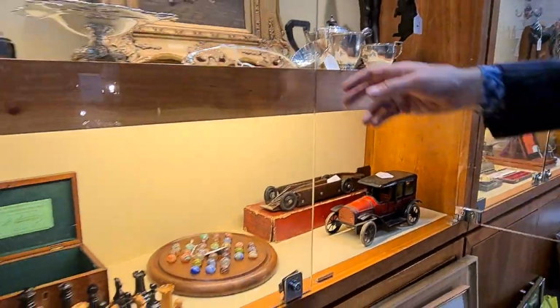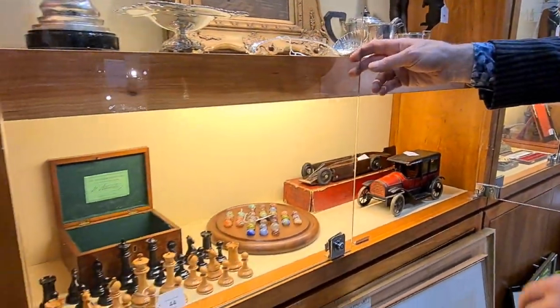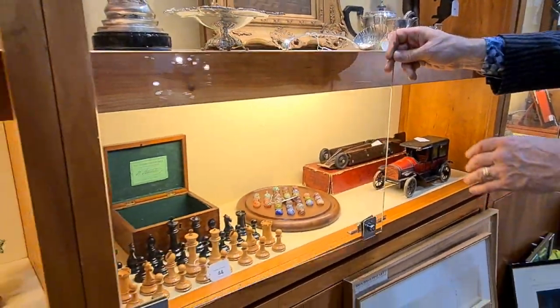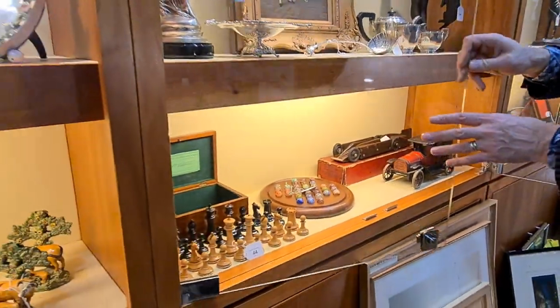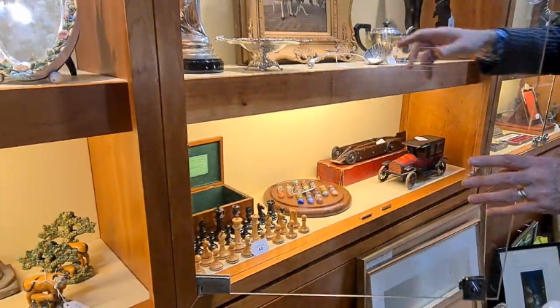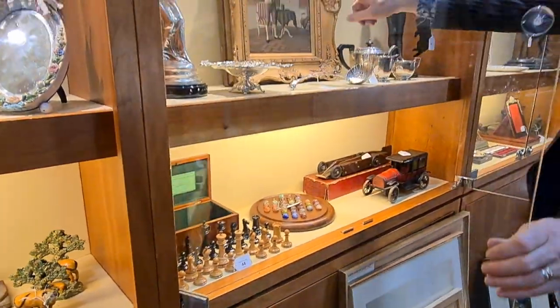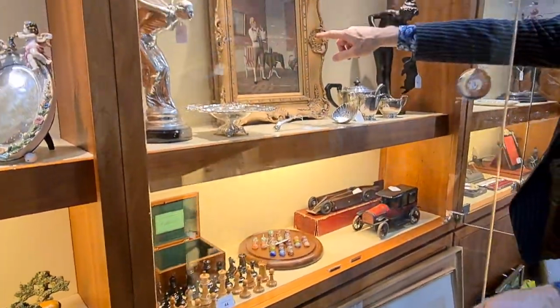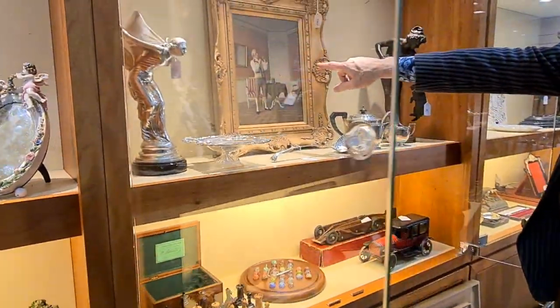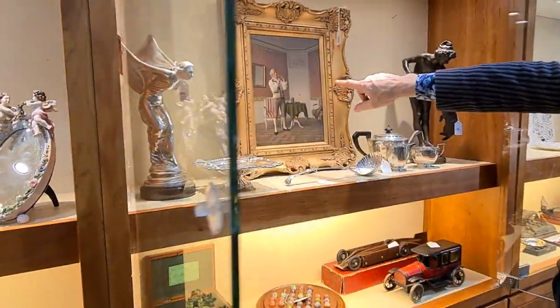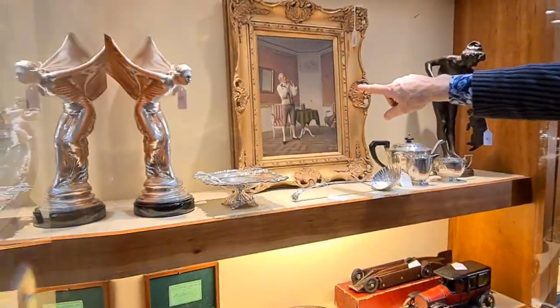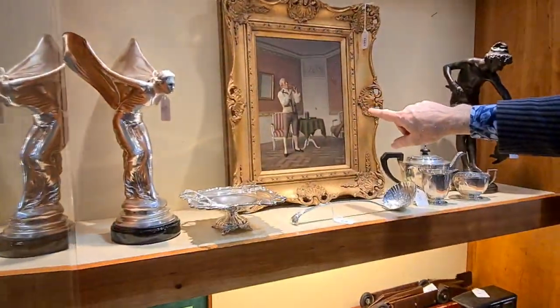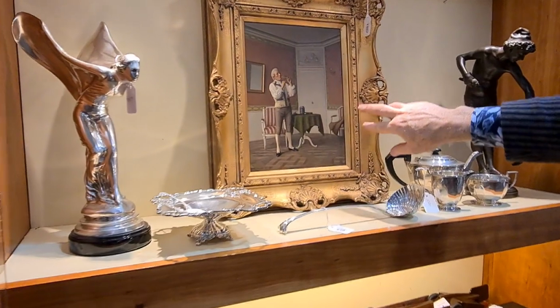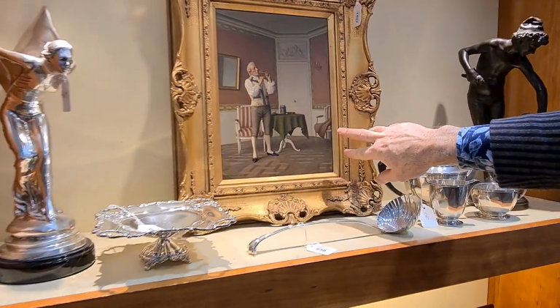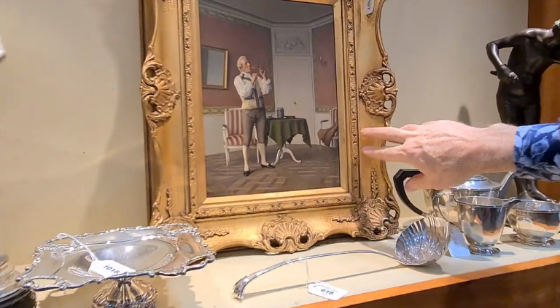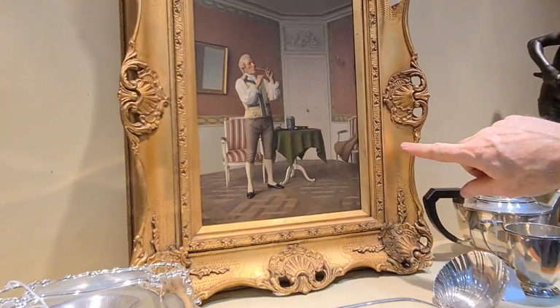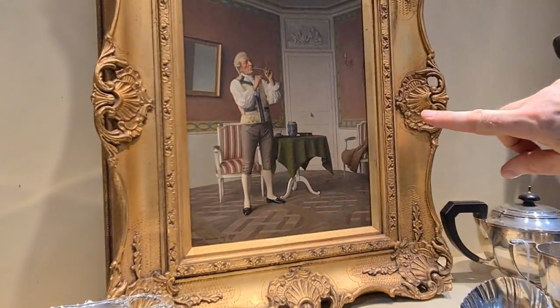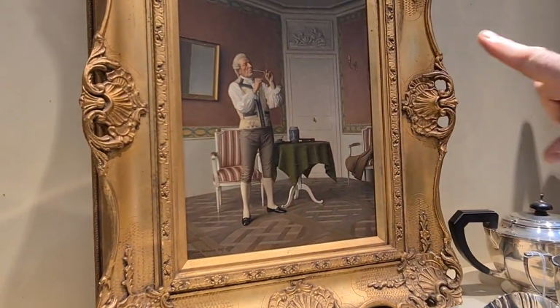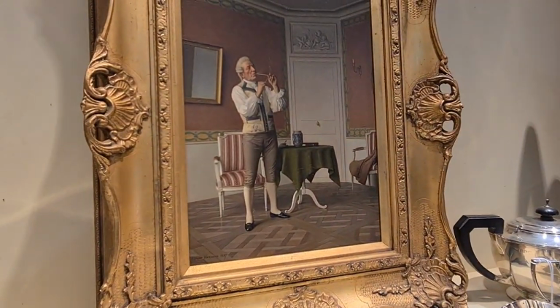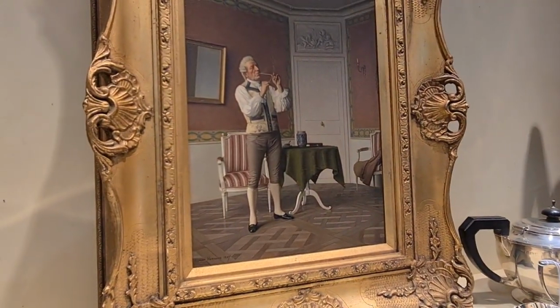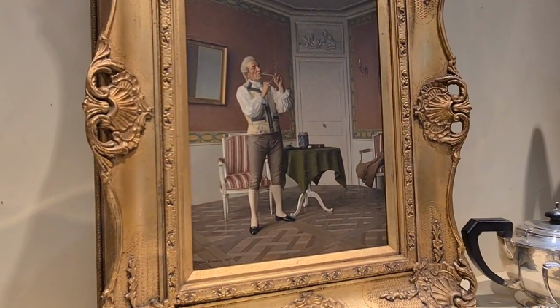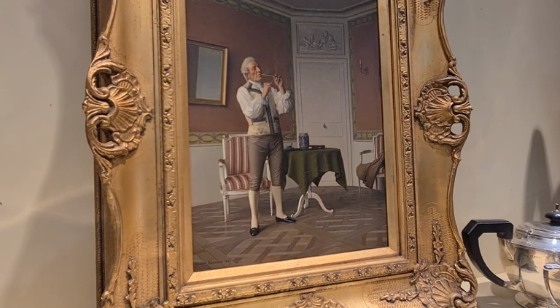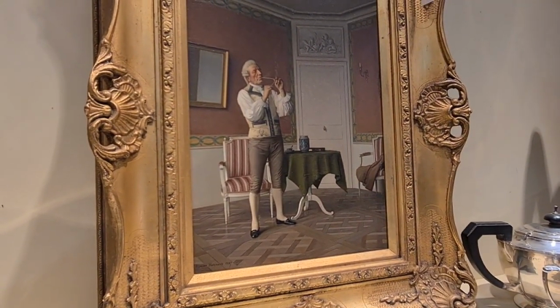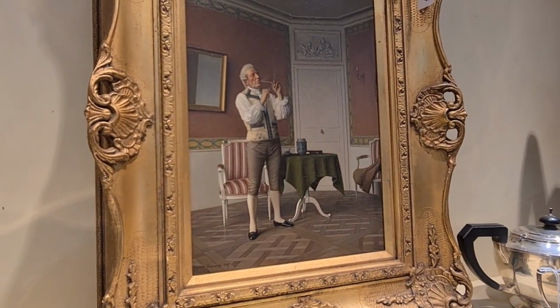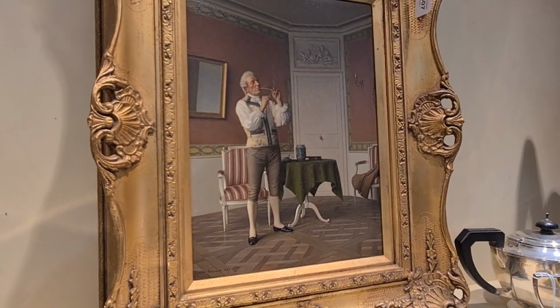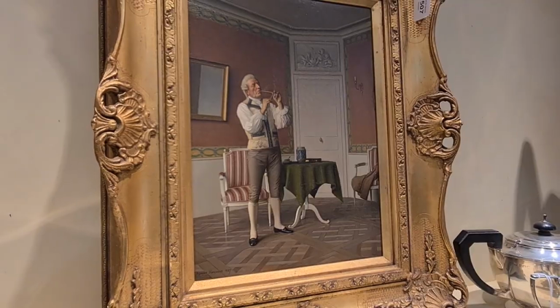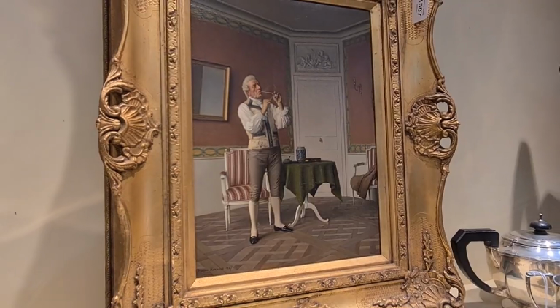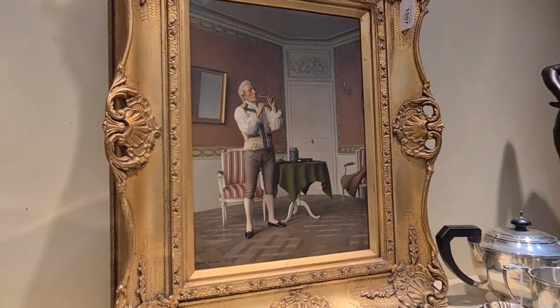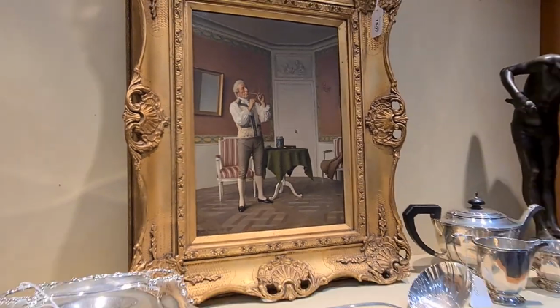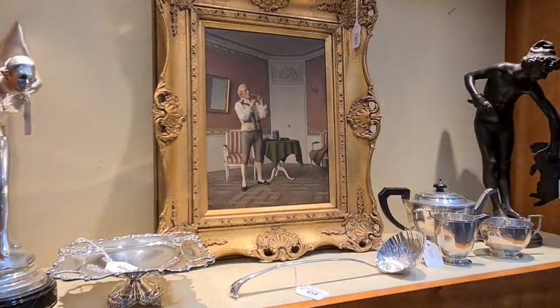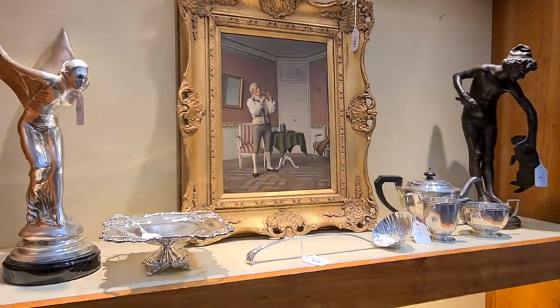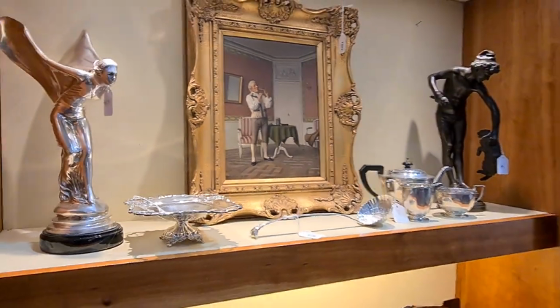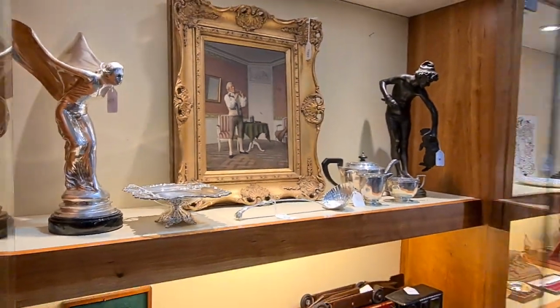This painting up here has almost photographic detail — an 1887 oil painting by Adrian Harmond. So much detail in it.